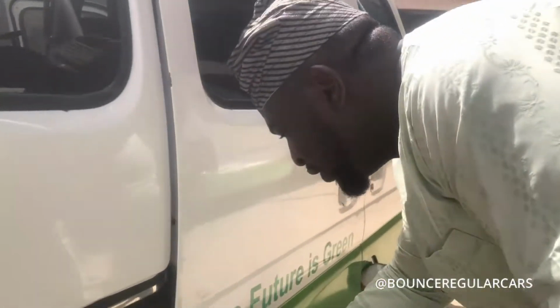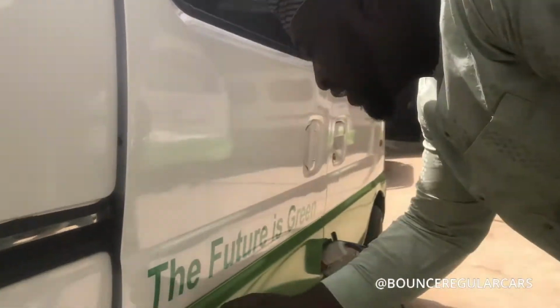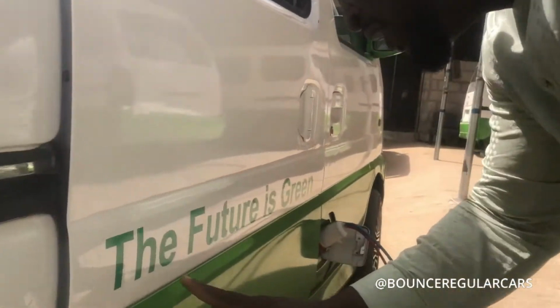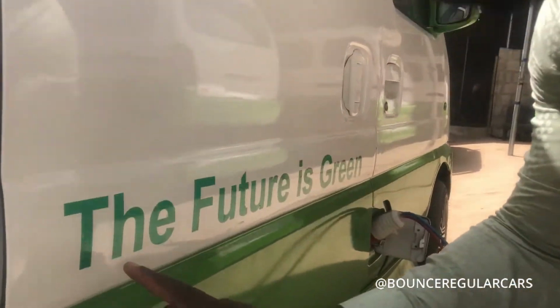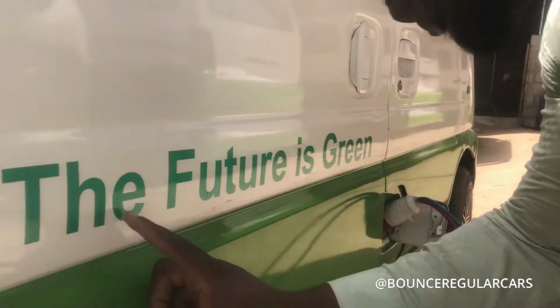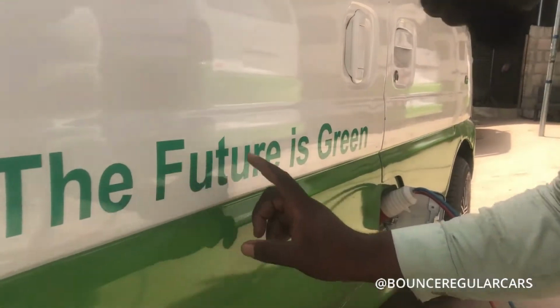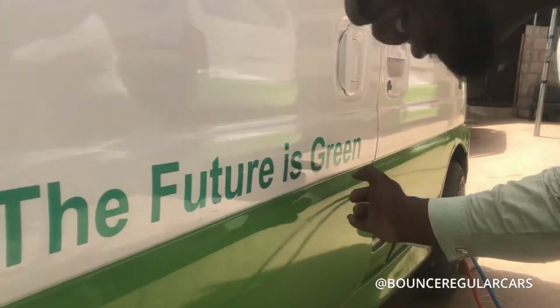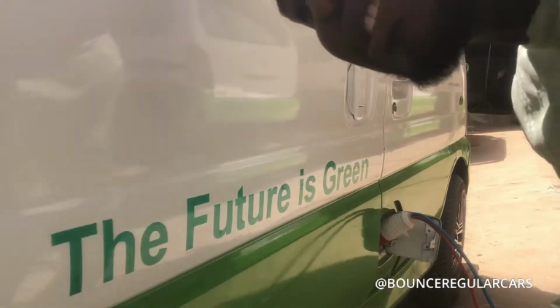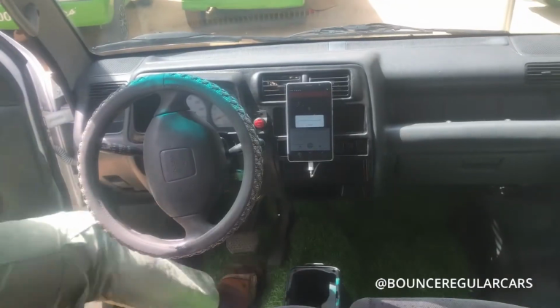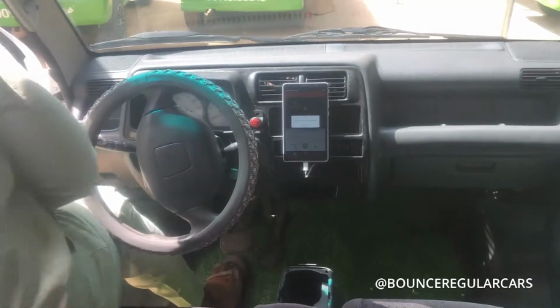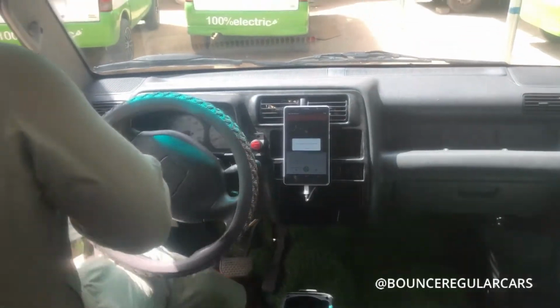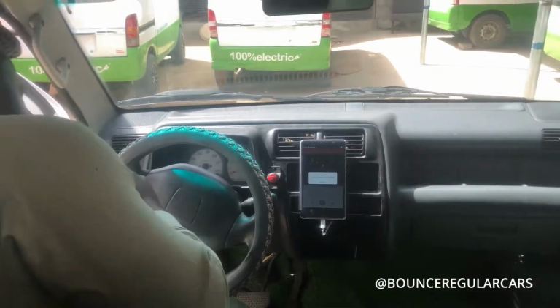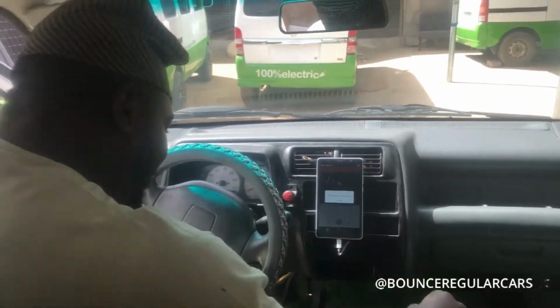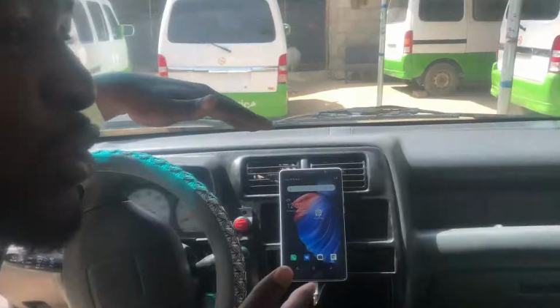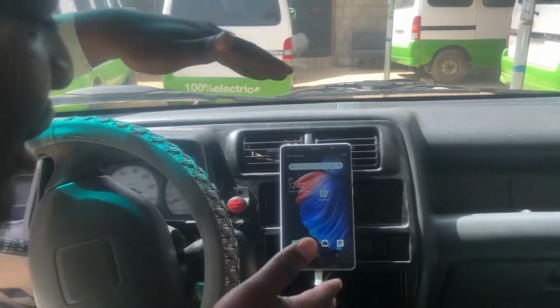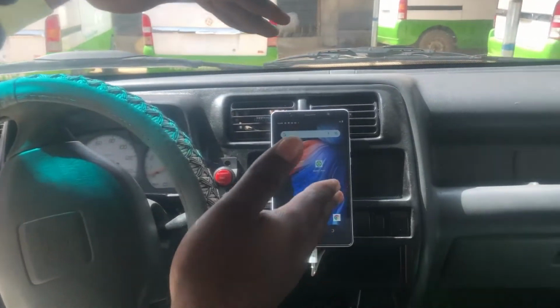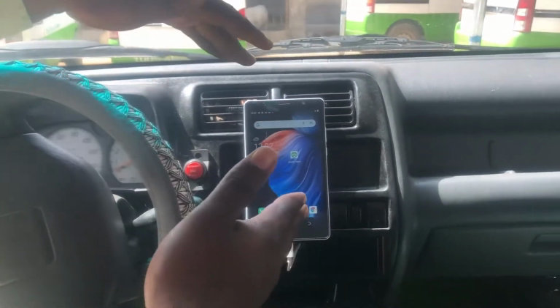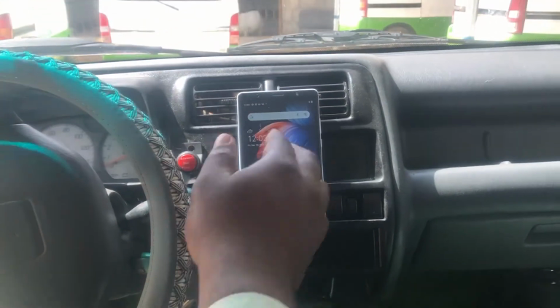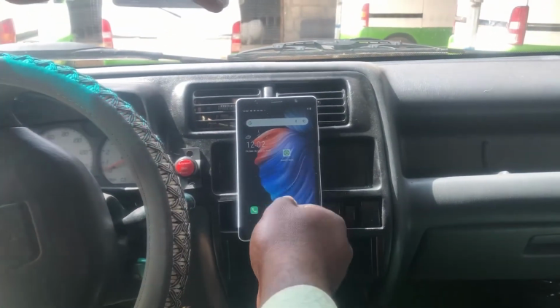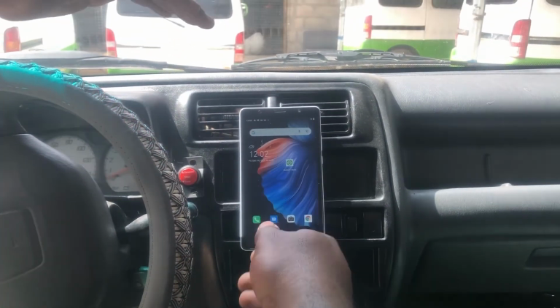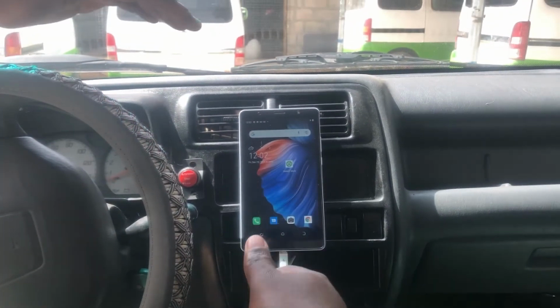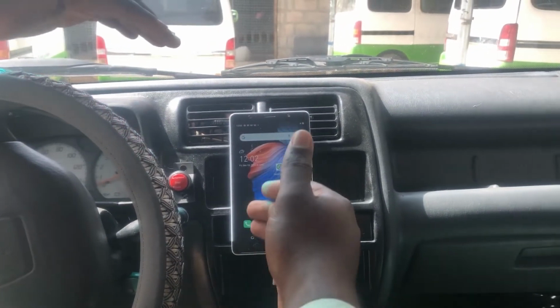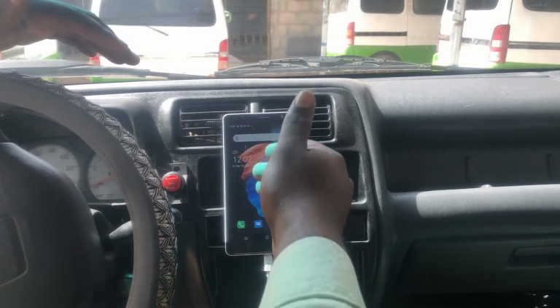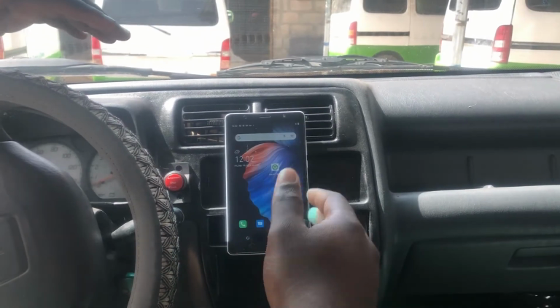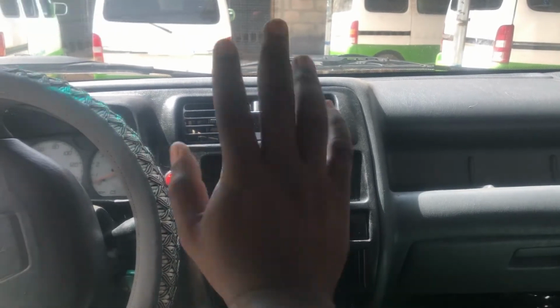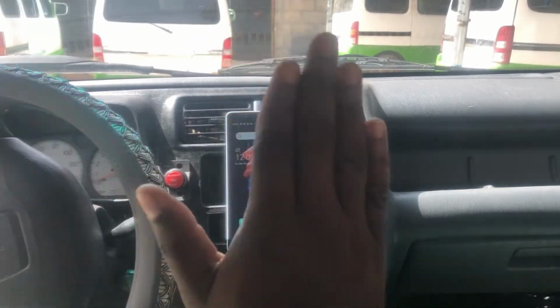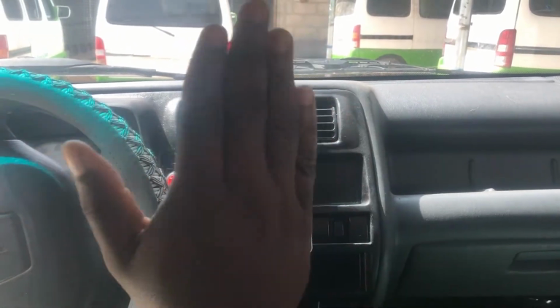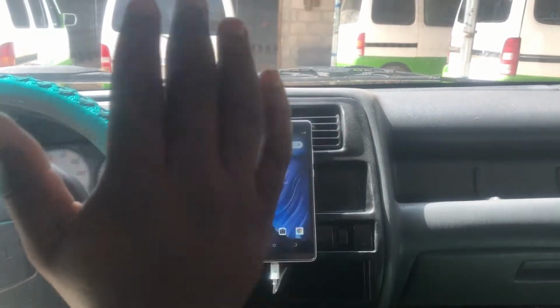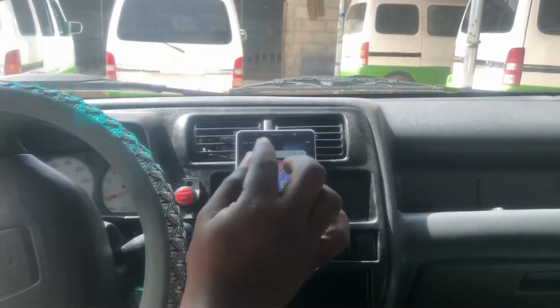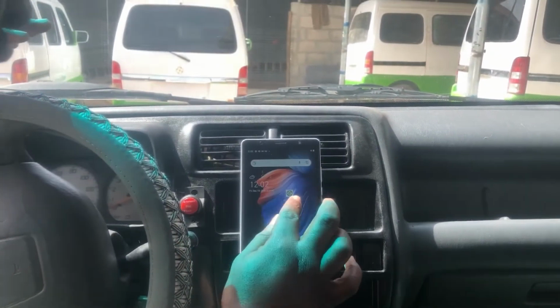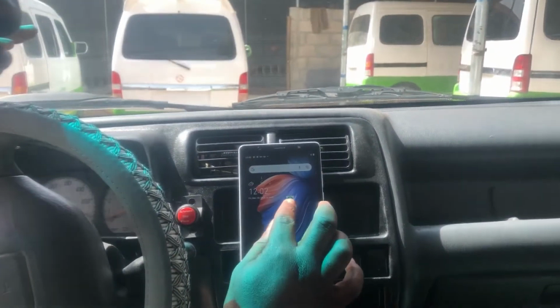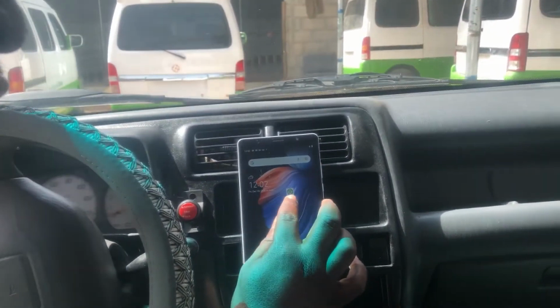Look at it — the future is green. How cool is this? This part reveals the battery percentage and is a navigation system. When you have to connect, all you have to do is click on this smart BMX.